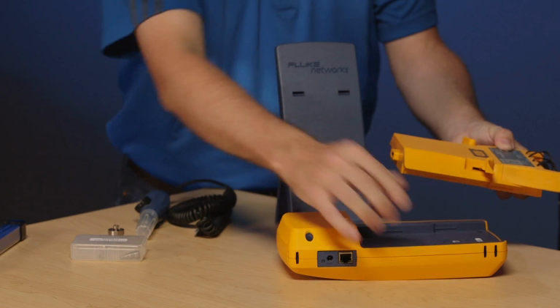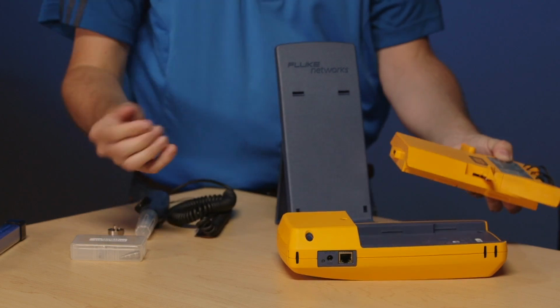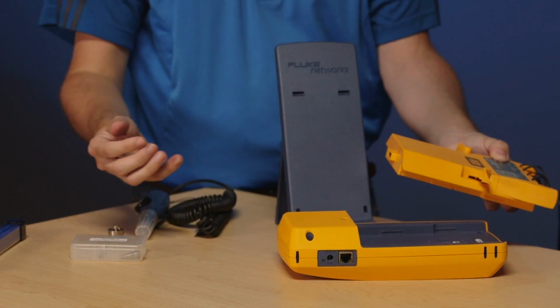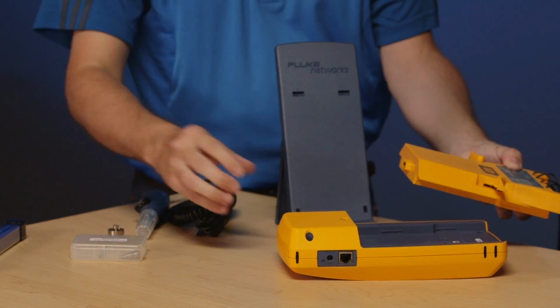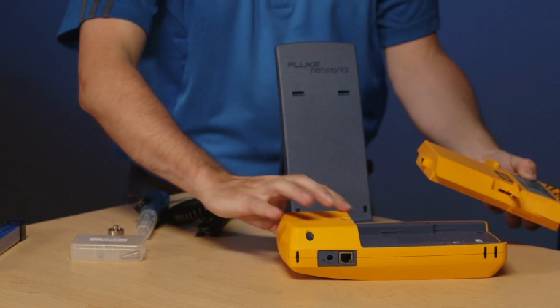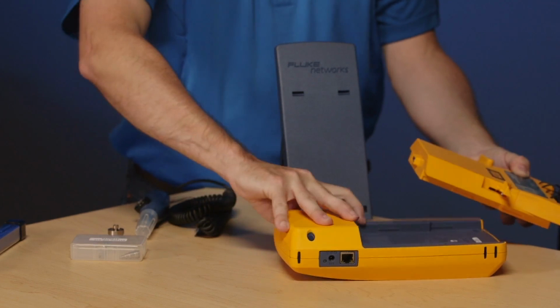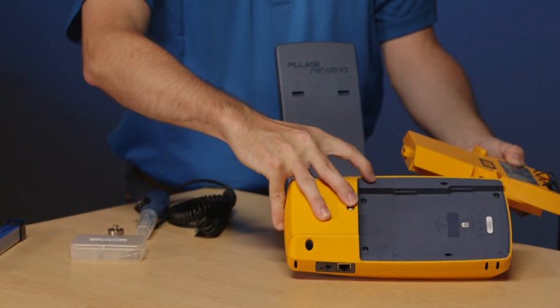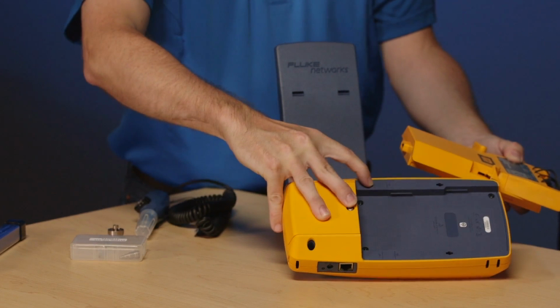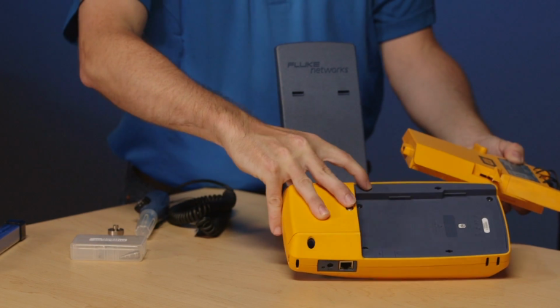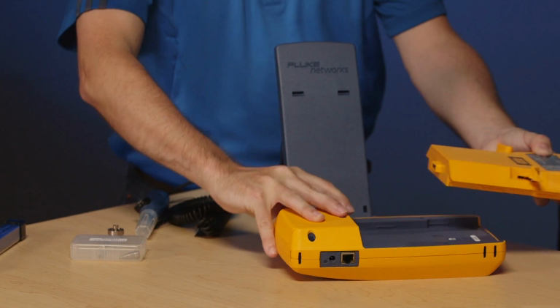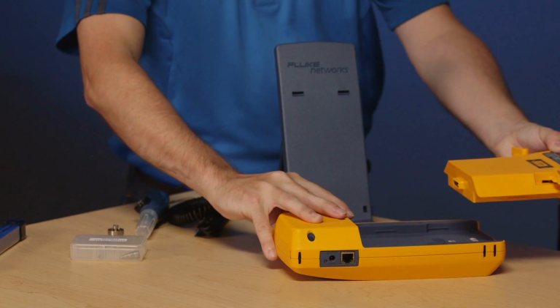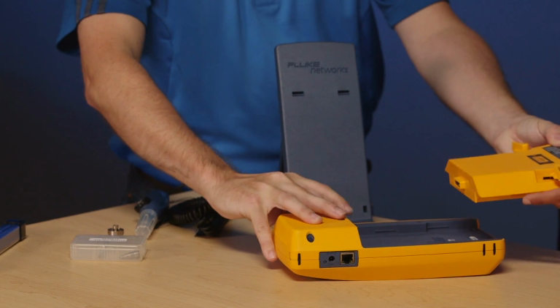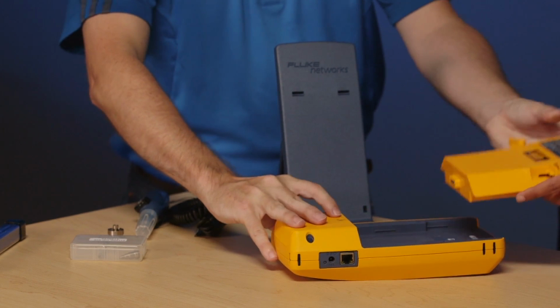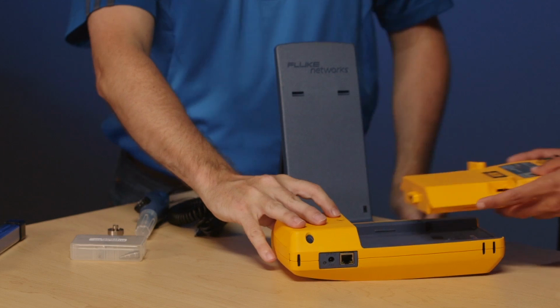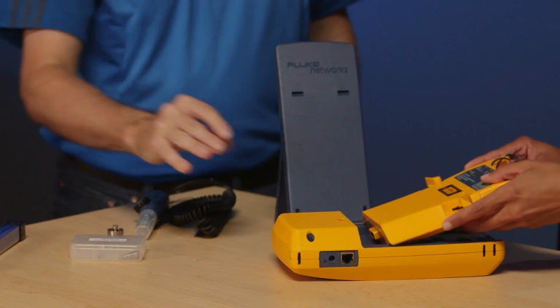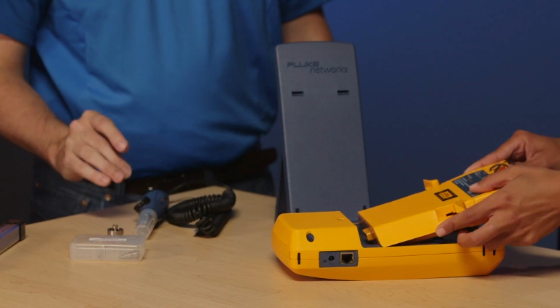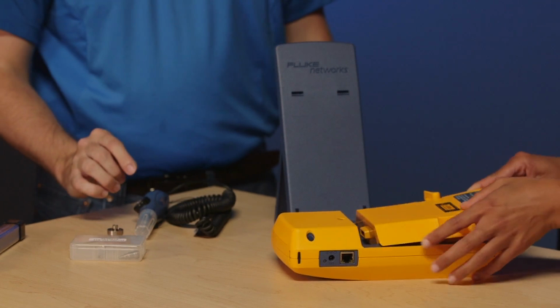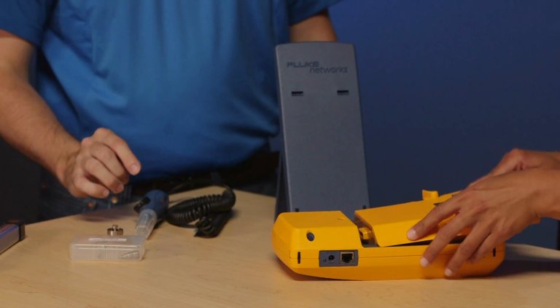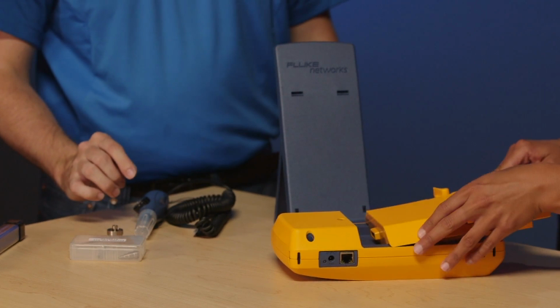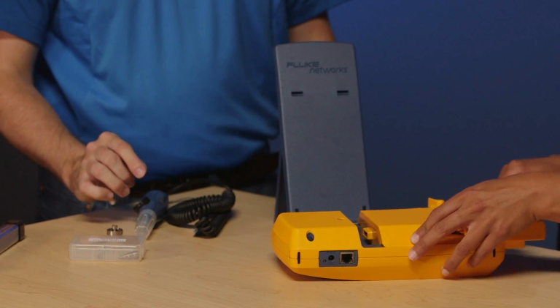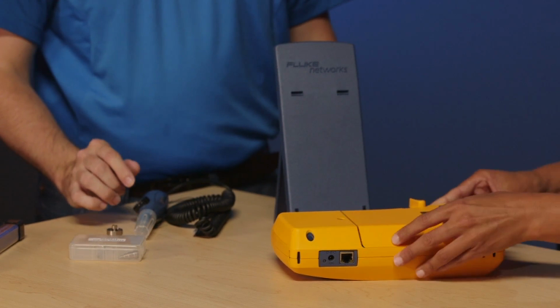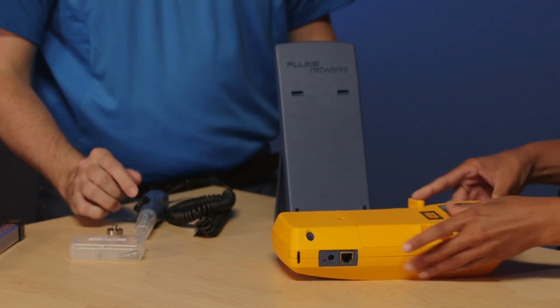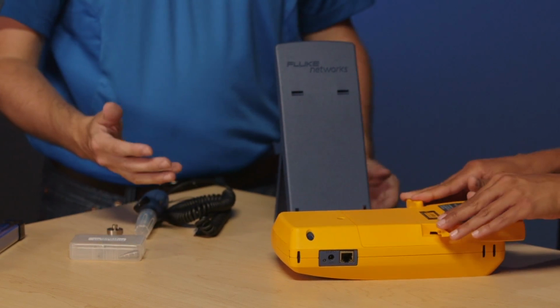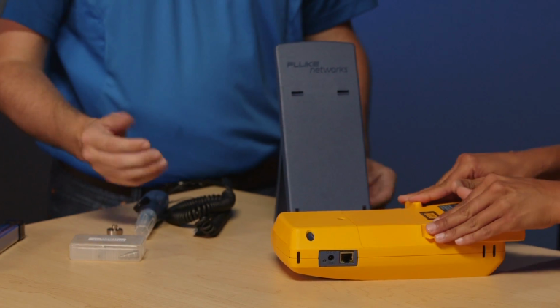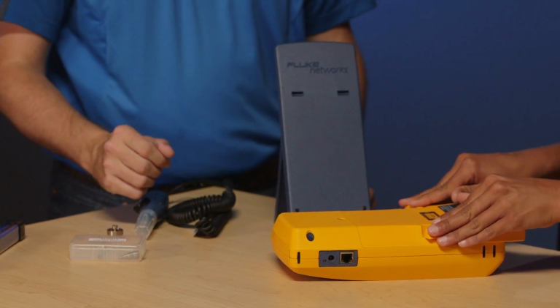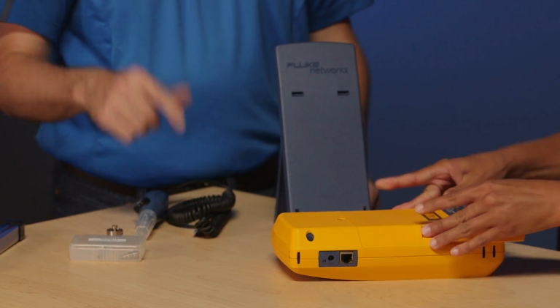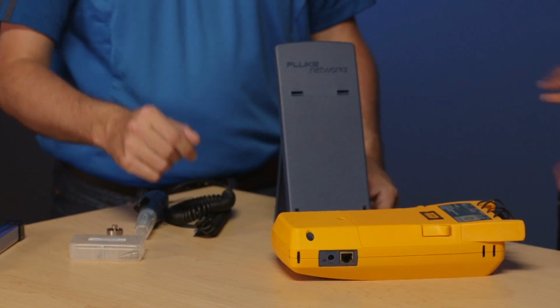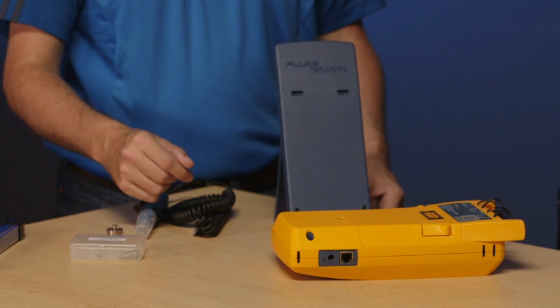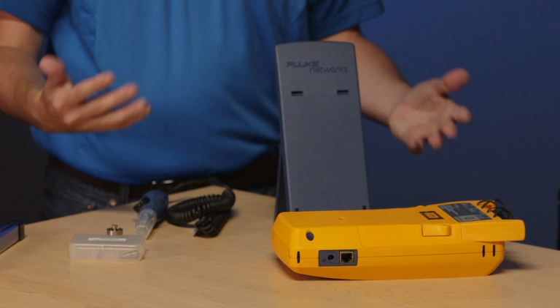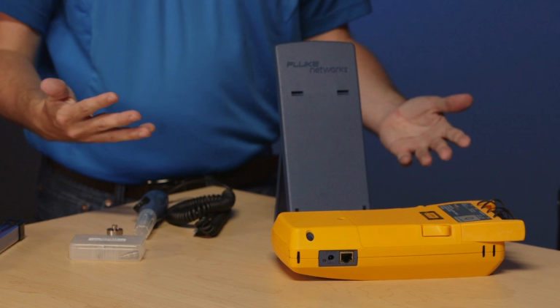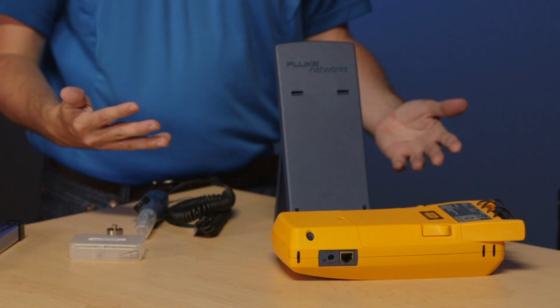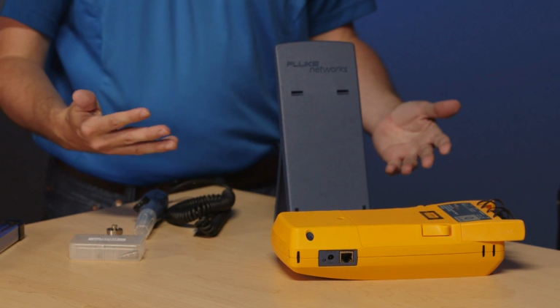Inserting the module is quite easy. There are two little guide points here and I'm going to get Amanda to slide that in now. Drop them in, push down, click, push down the ears and now you have a CertiFiber Pro.